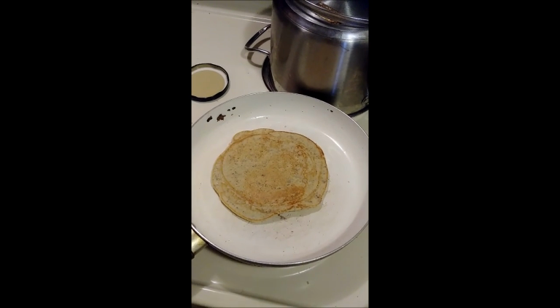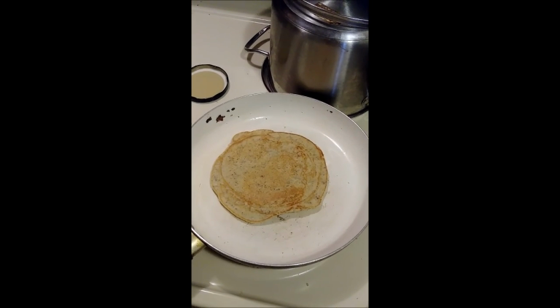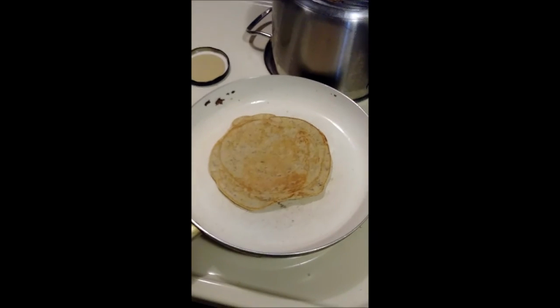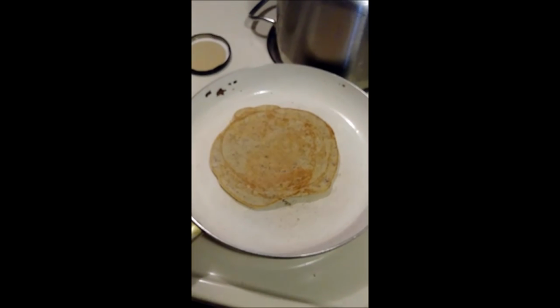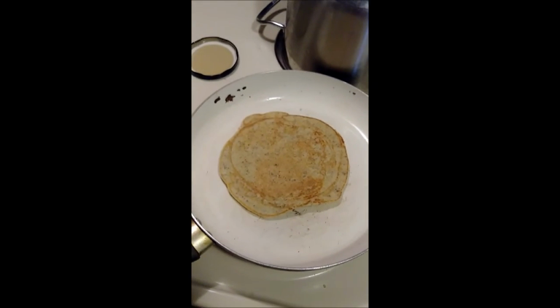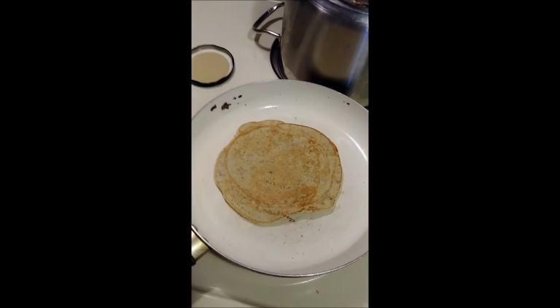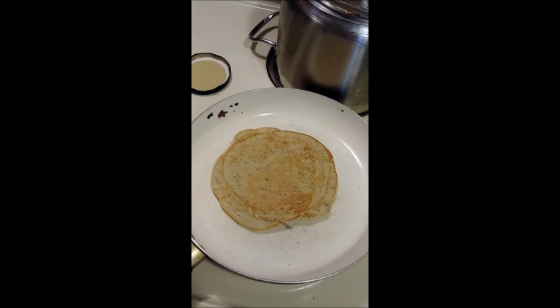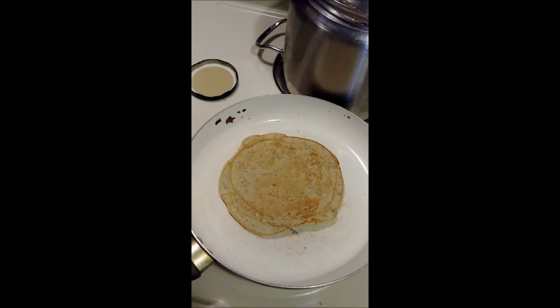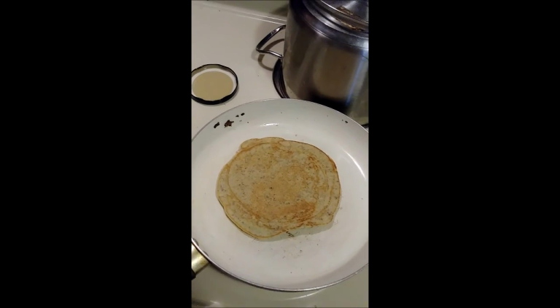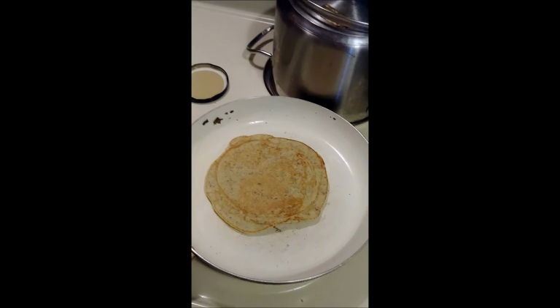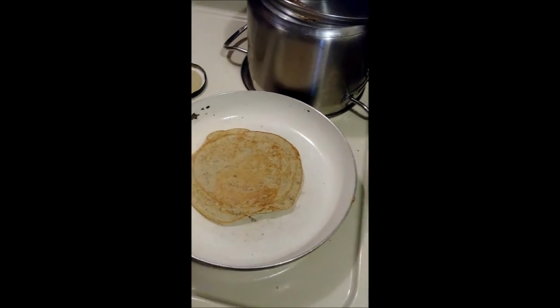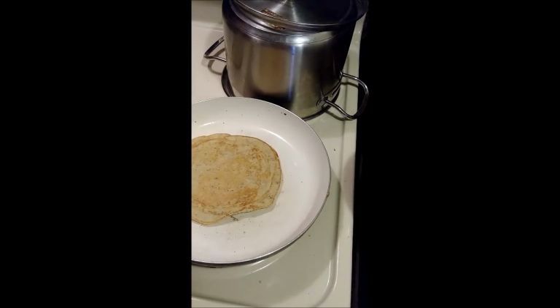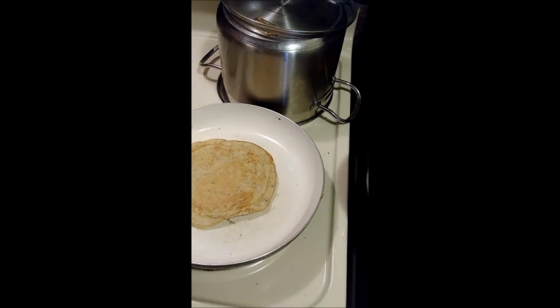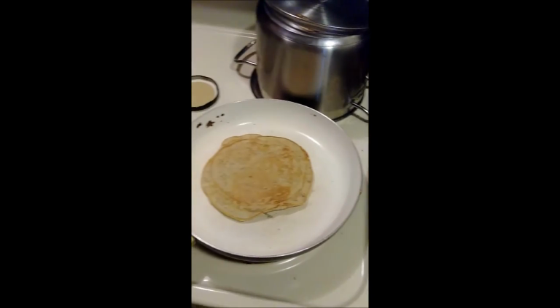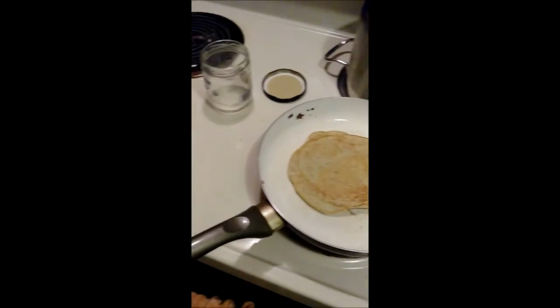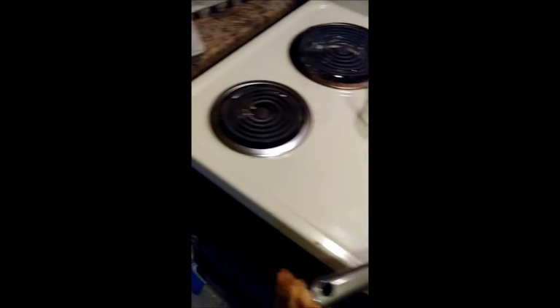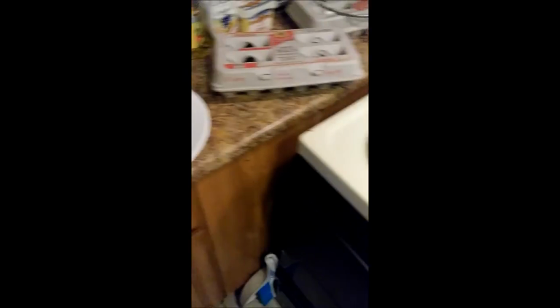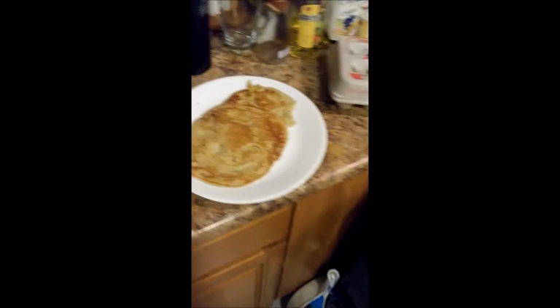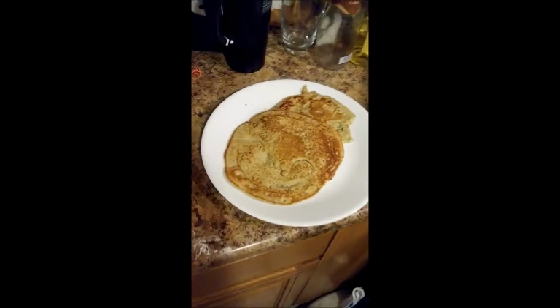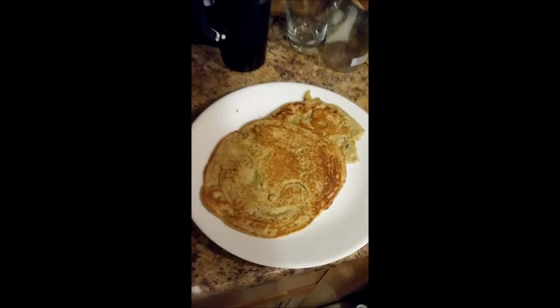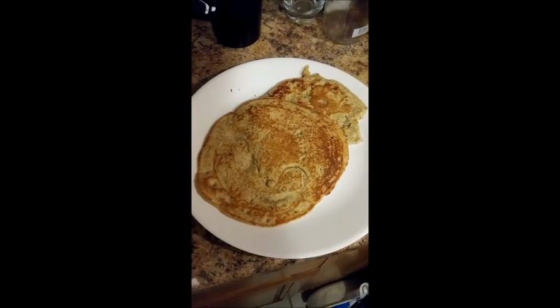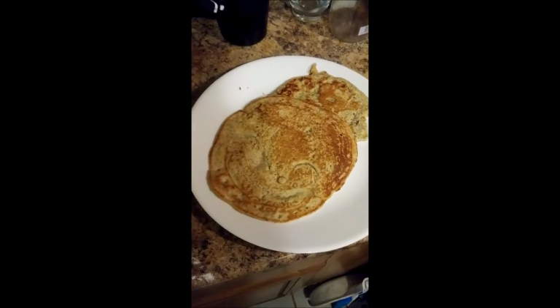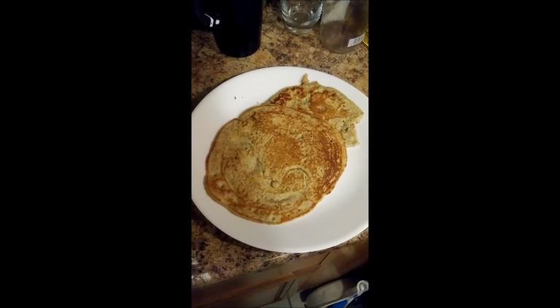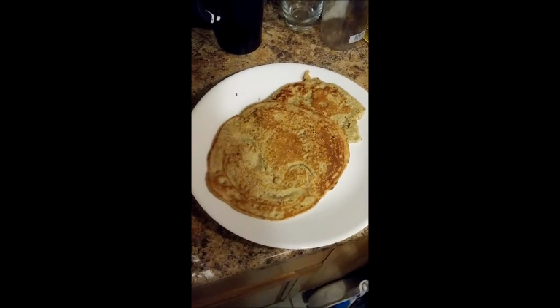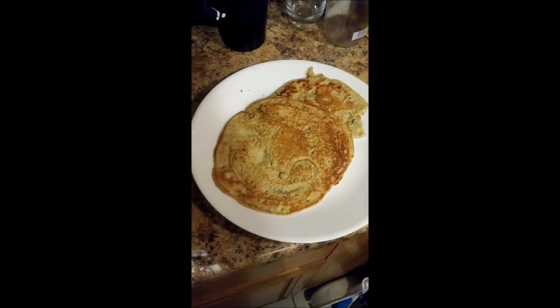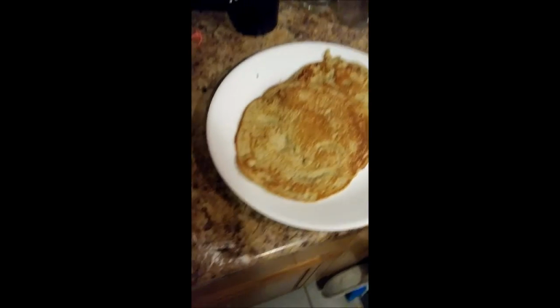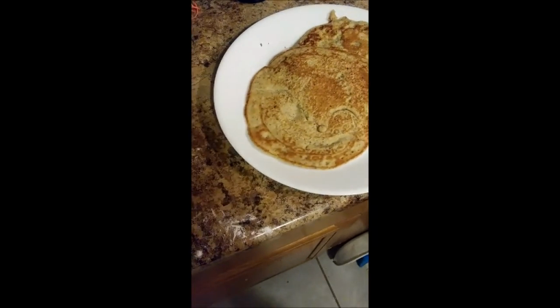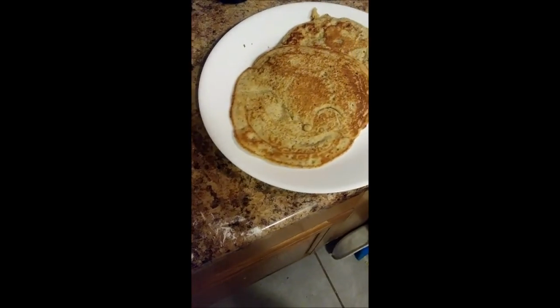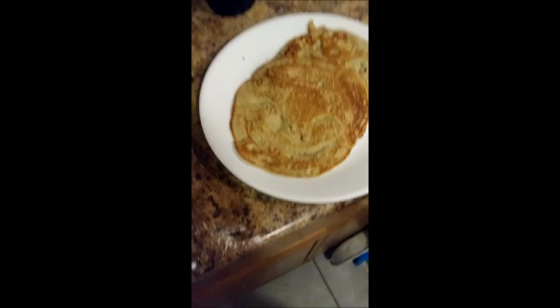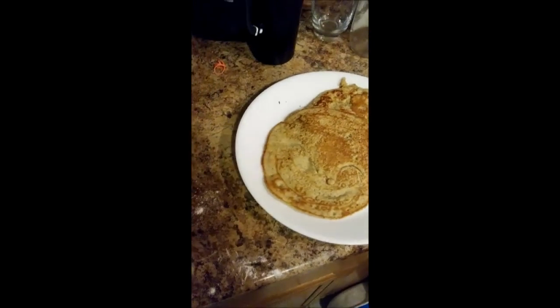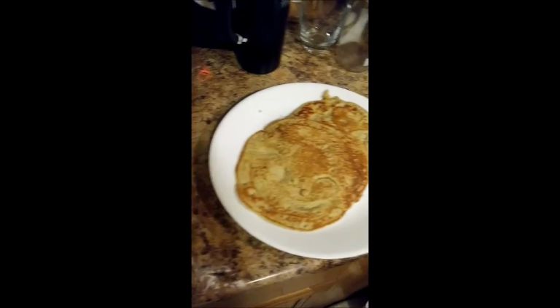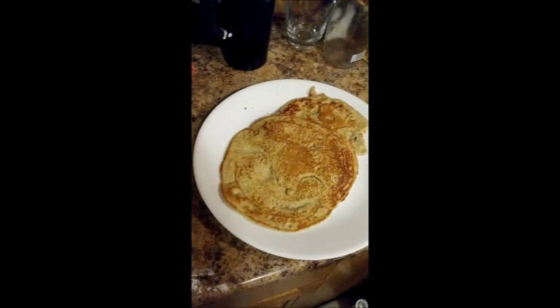Alright guys, thank you so much! Before we close the video, I want to show you how it ended up. Here's the pancake — it kind of looks like a smiley face, well, in my view at least.